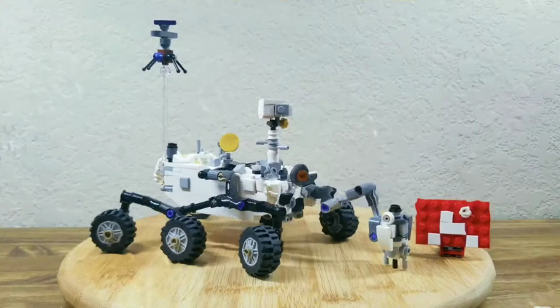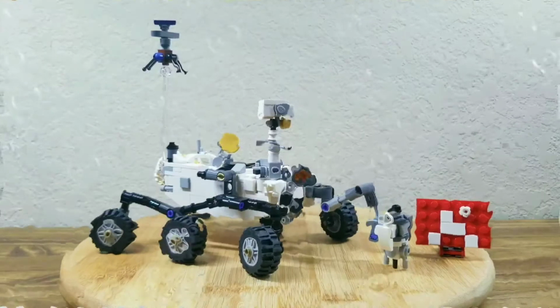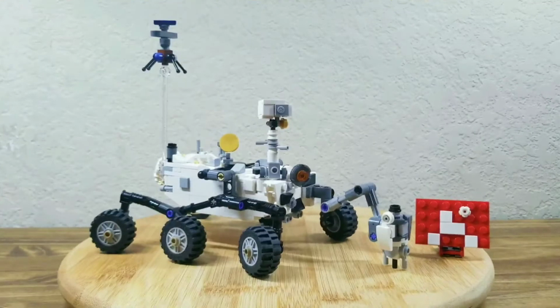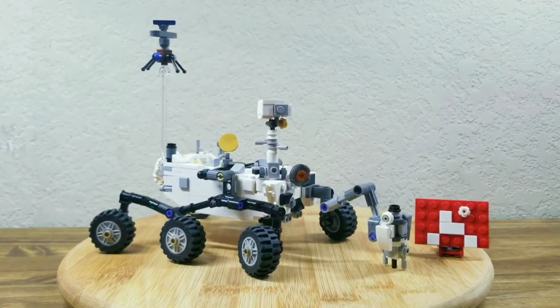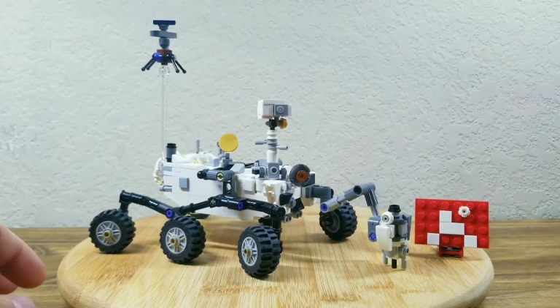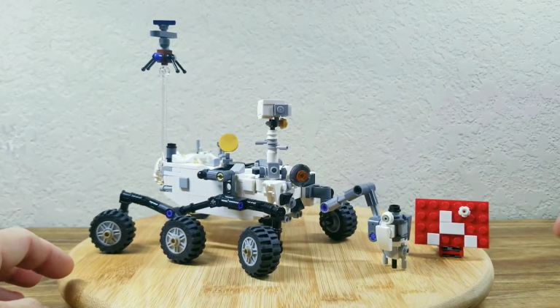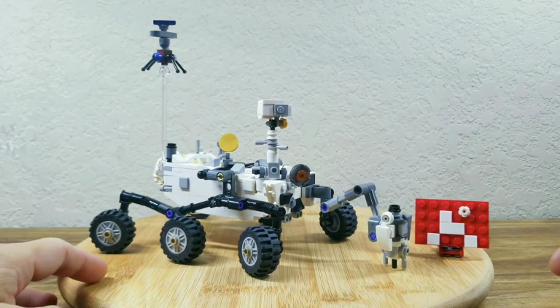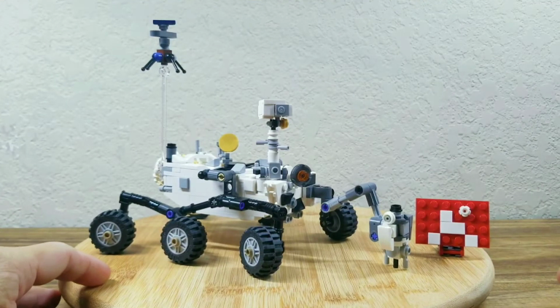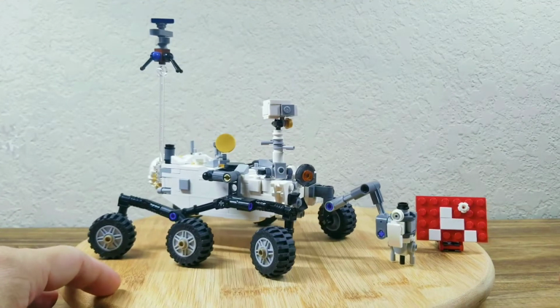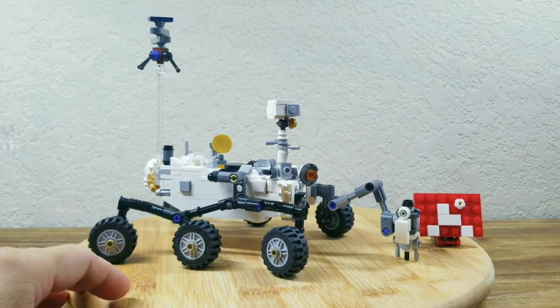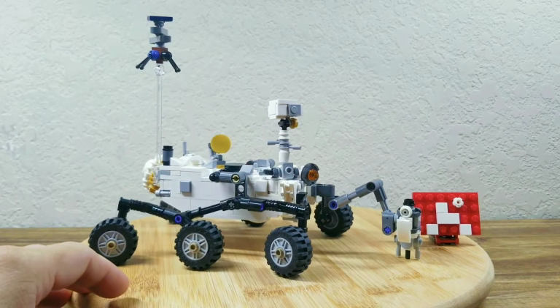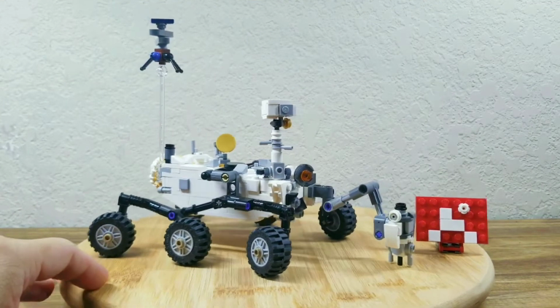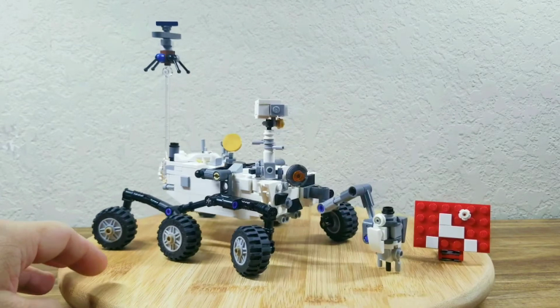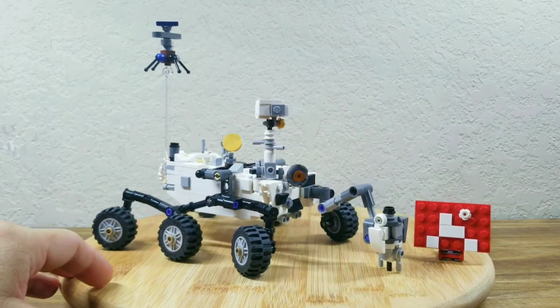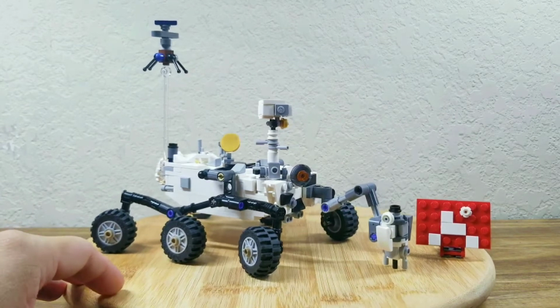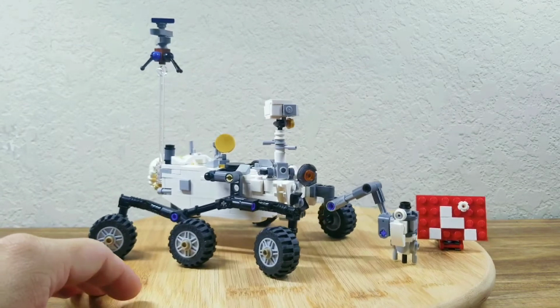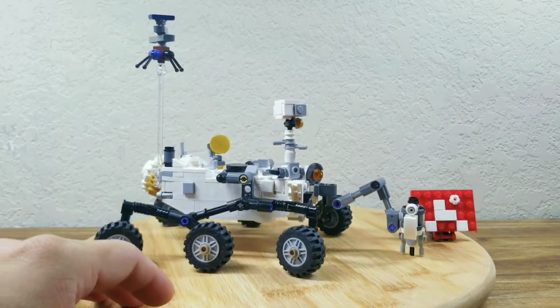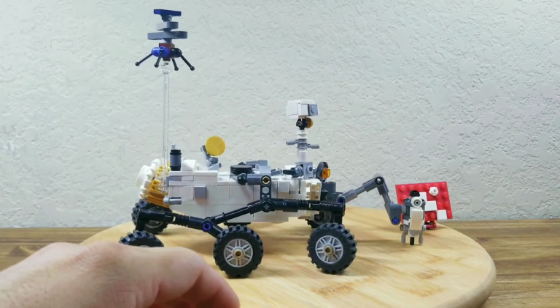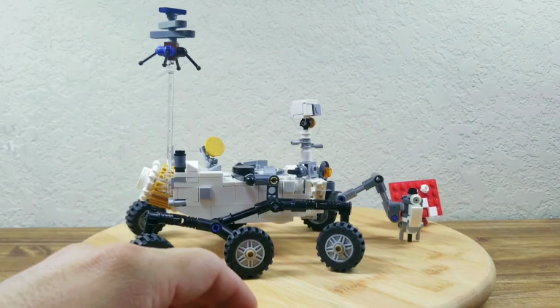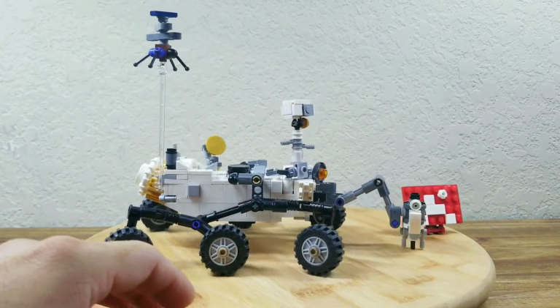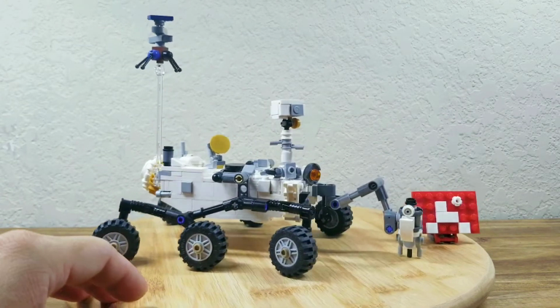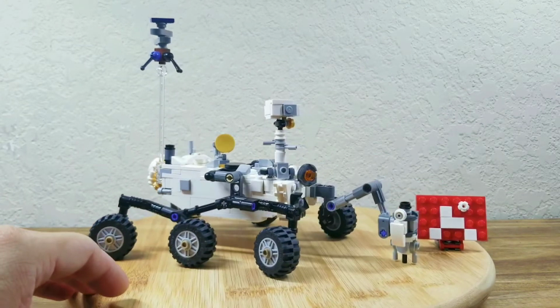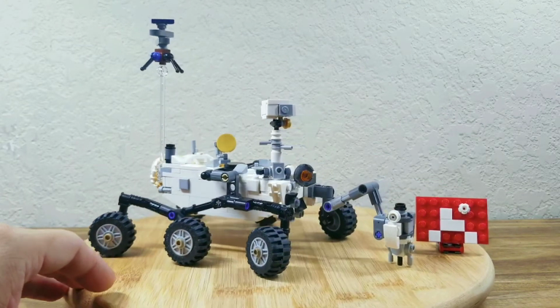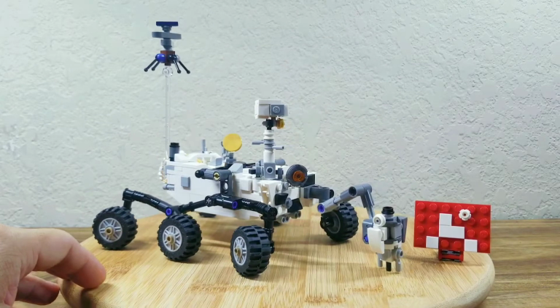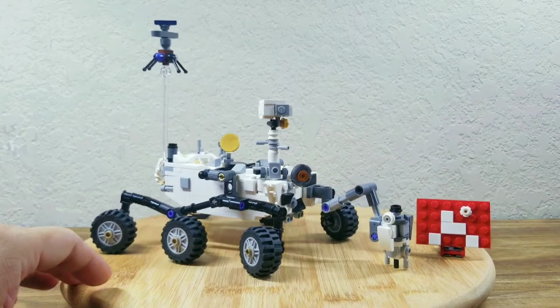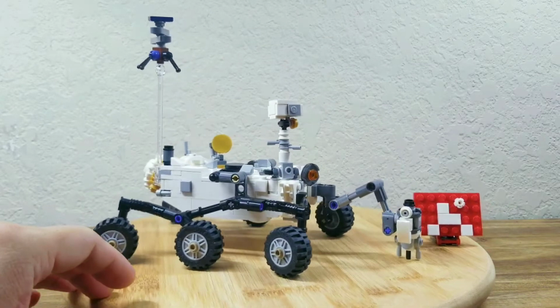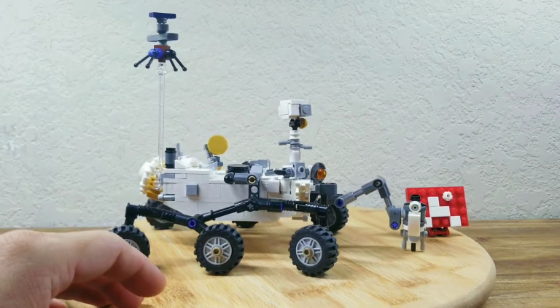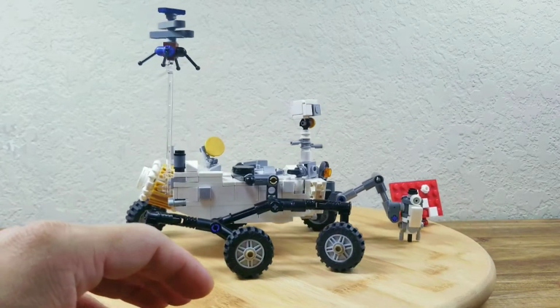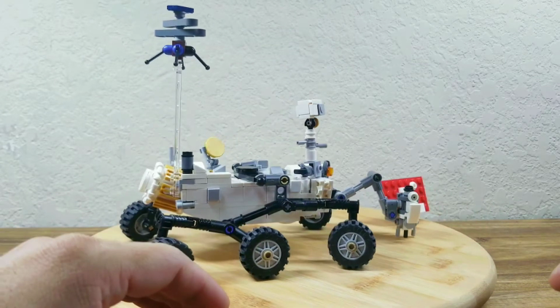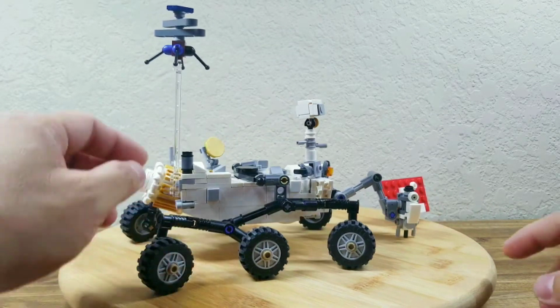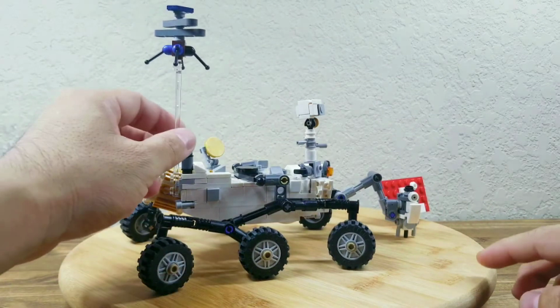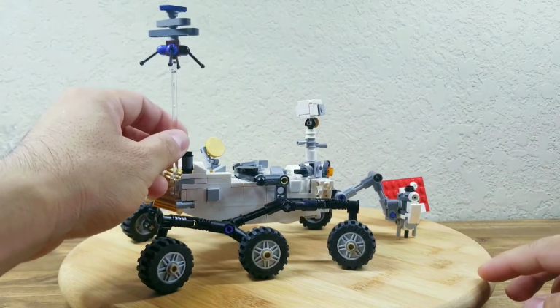Hello everyone, today I'm going to show you my LEGO Mars rover Perseverance, which is upgraded from the Curiosity model. There are no instructions, just sharing some ideas.